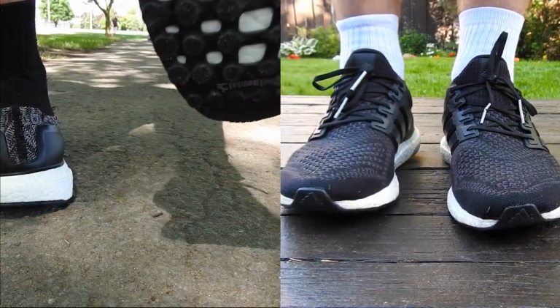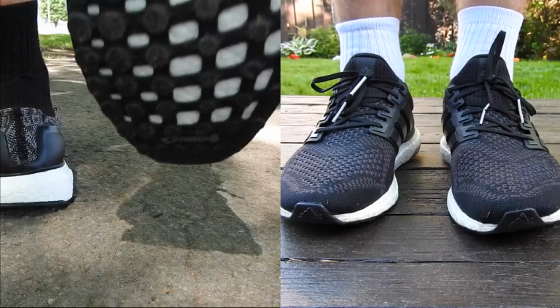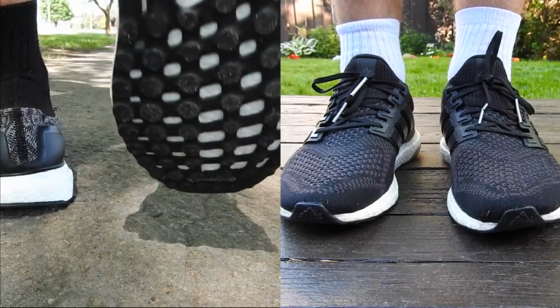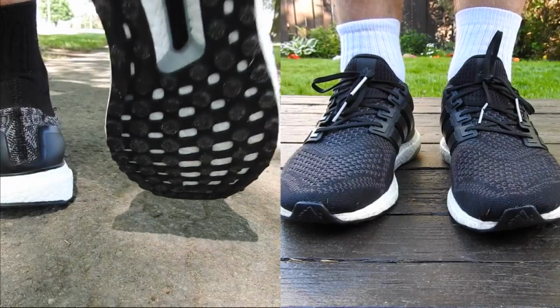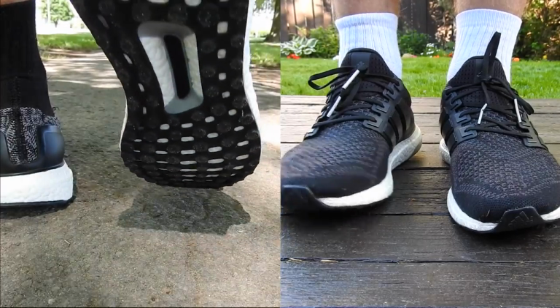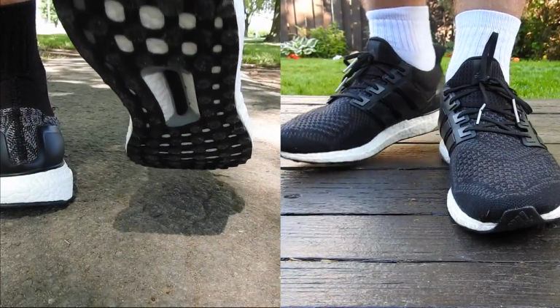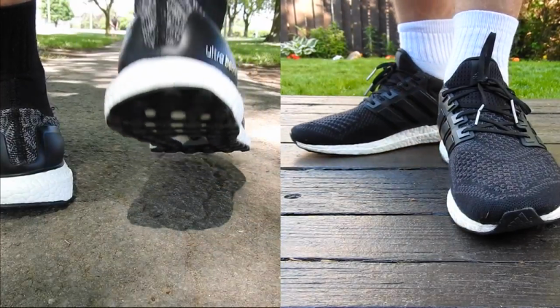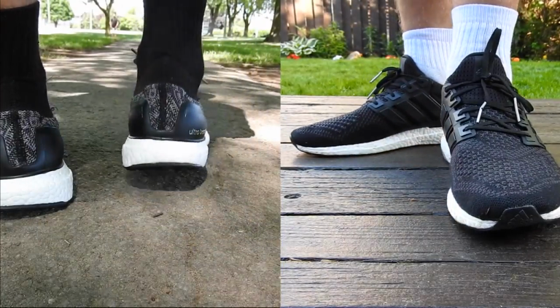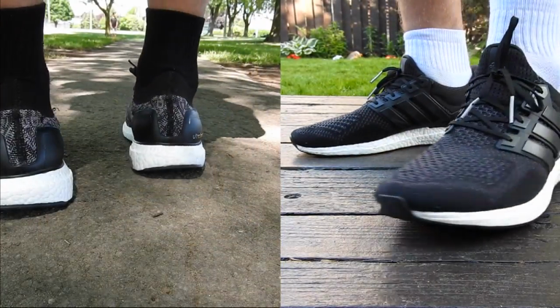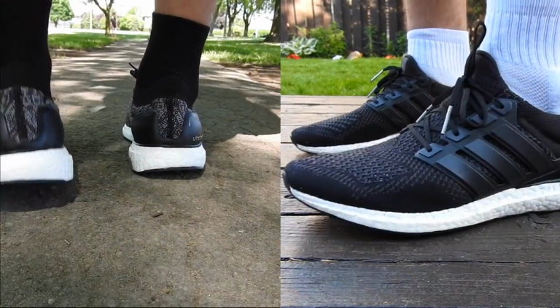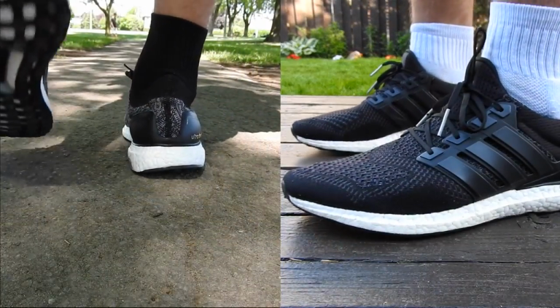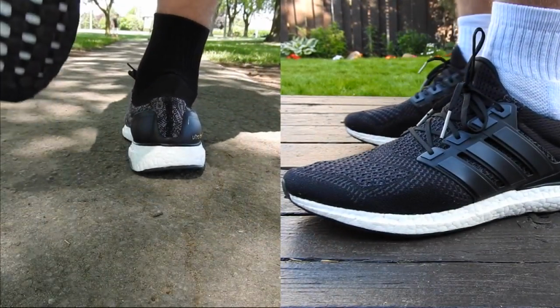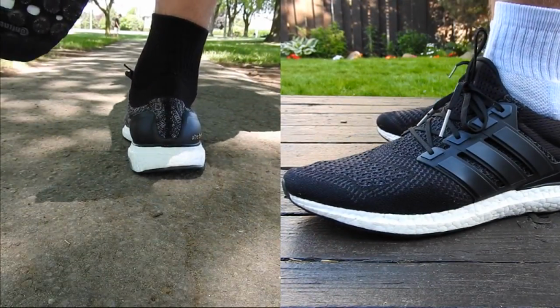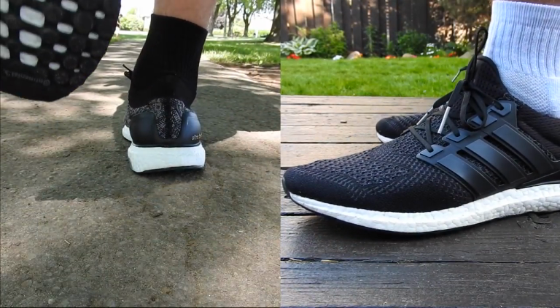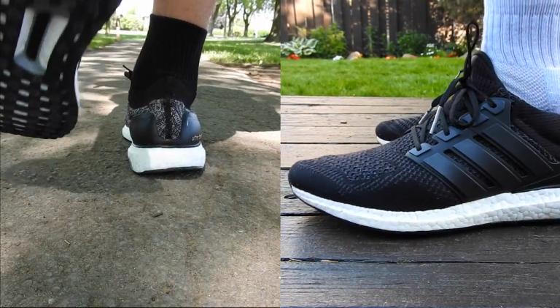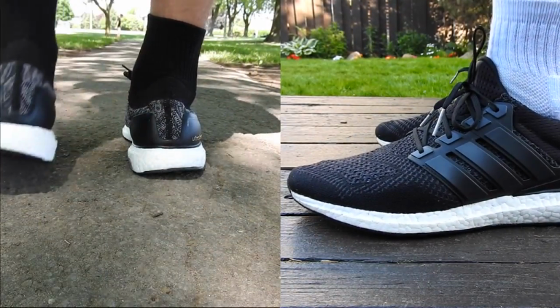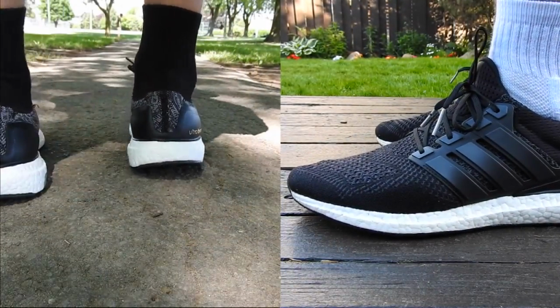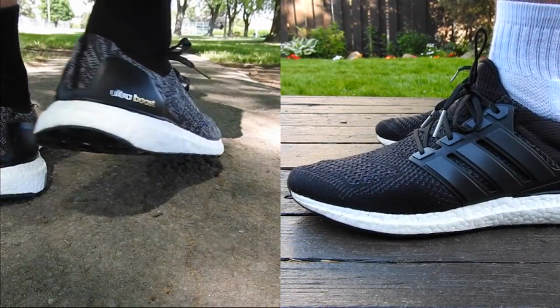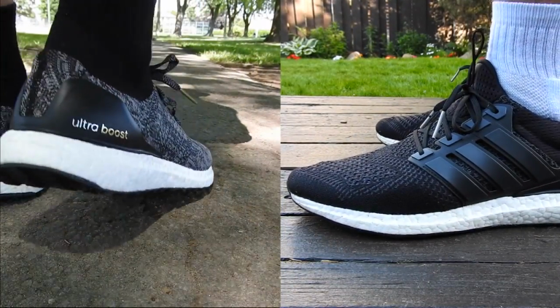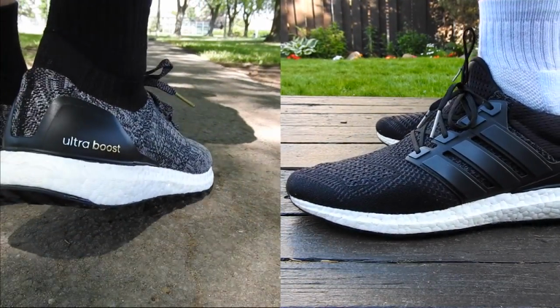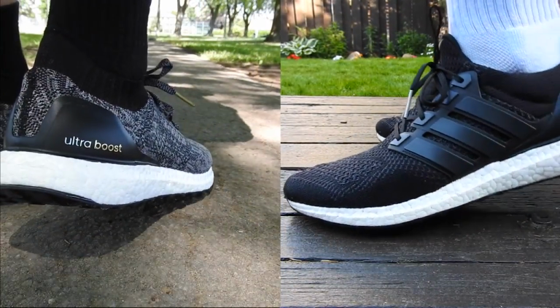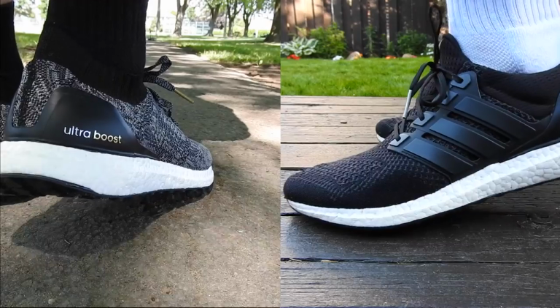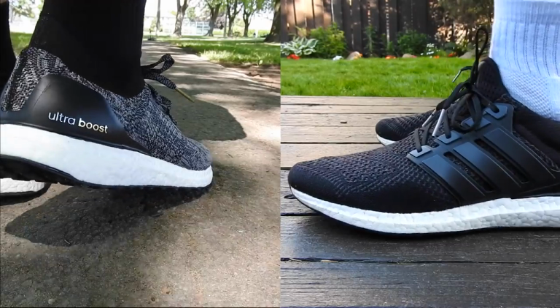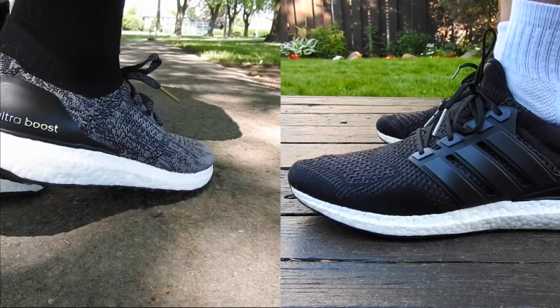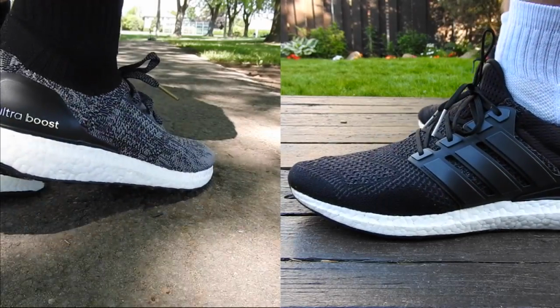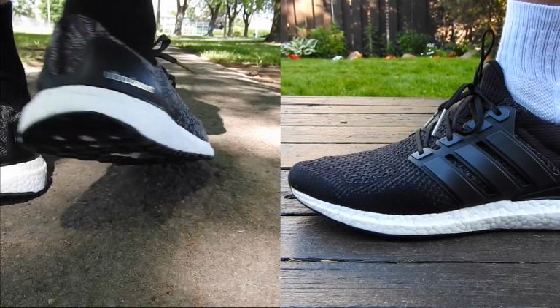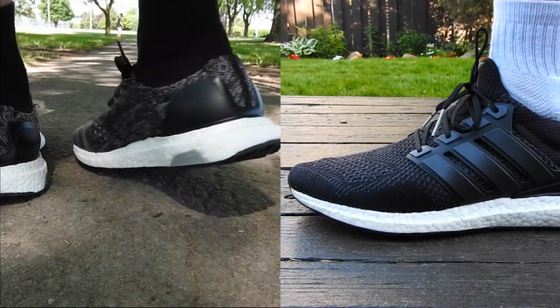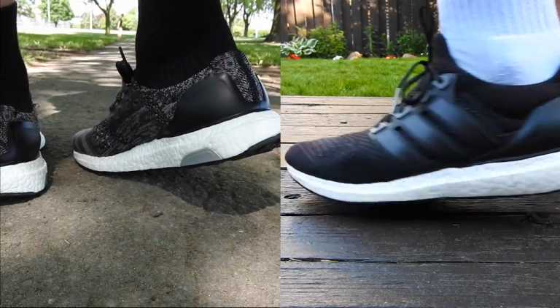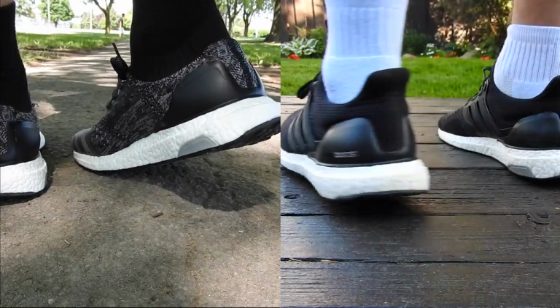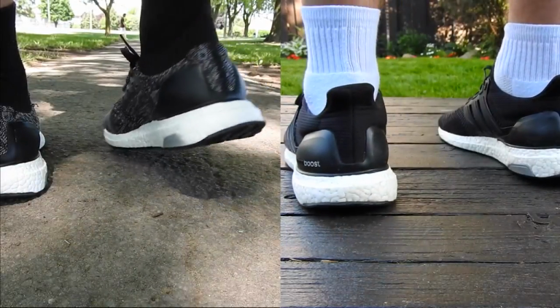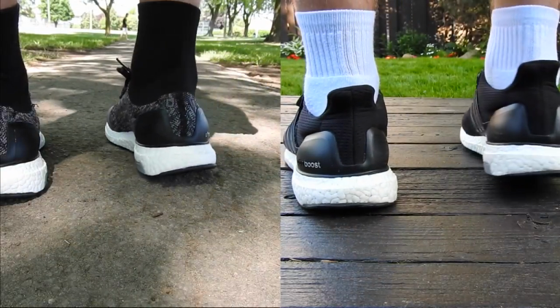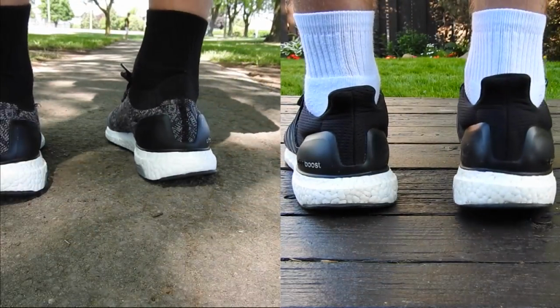And since there is no plastic around your feet and it is just a soft Primeknit material, your foot is able to stretch the material a bit more so you do get a better 1-to-1 fit.